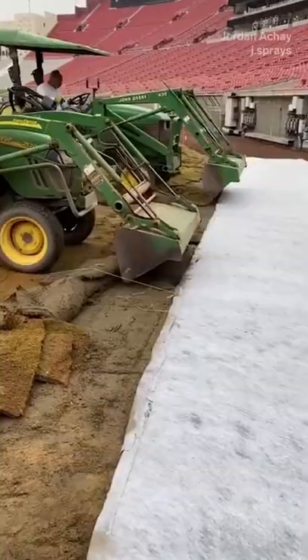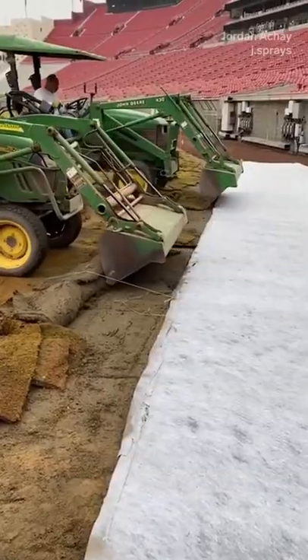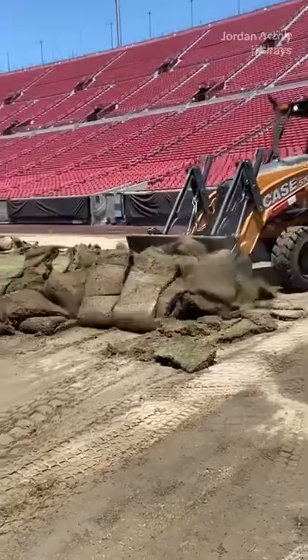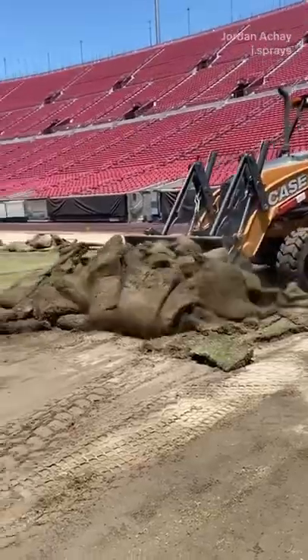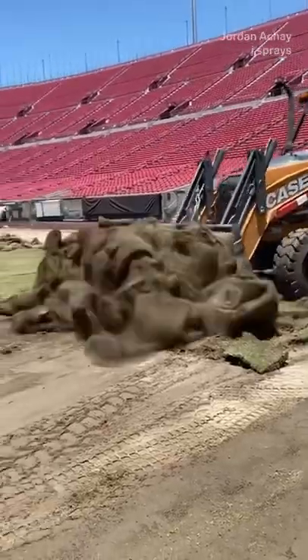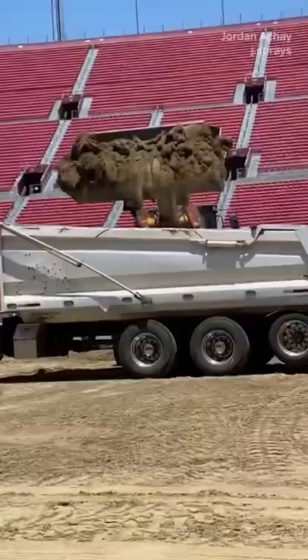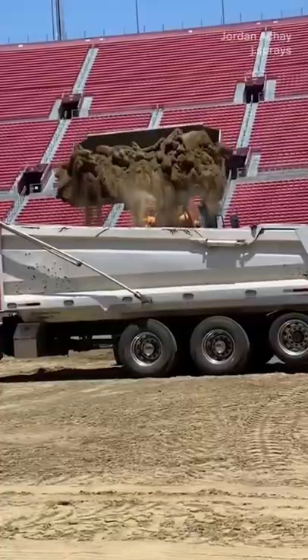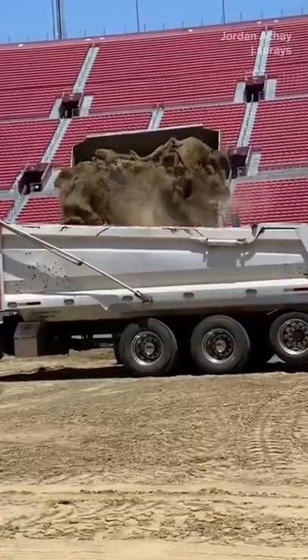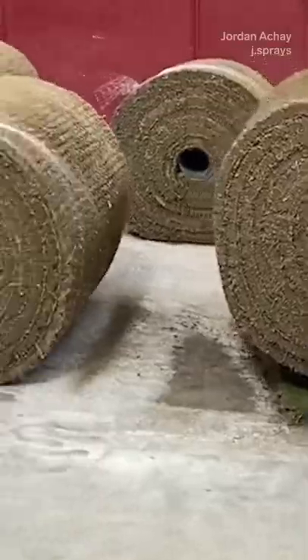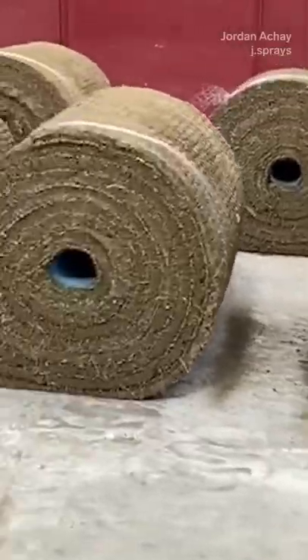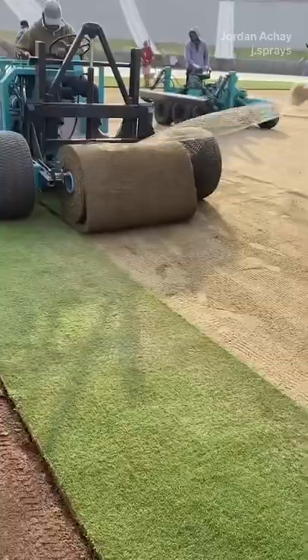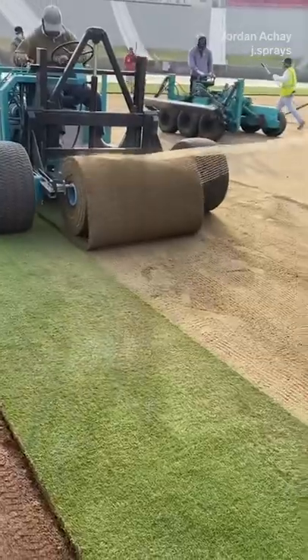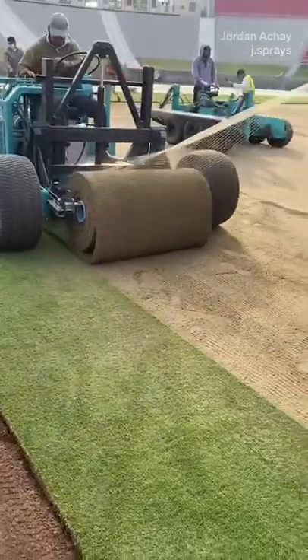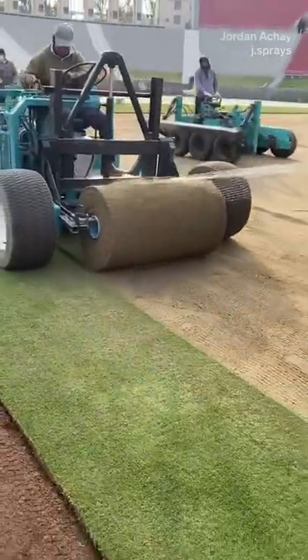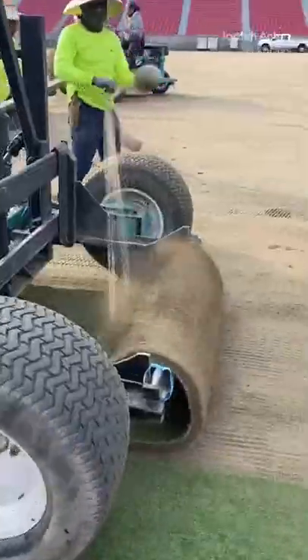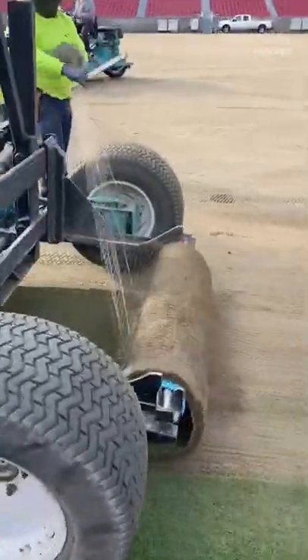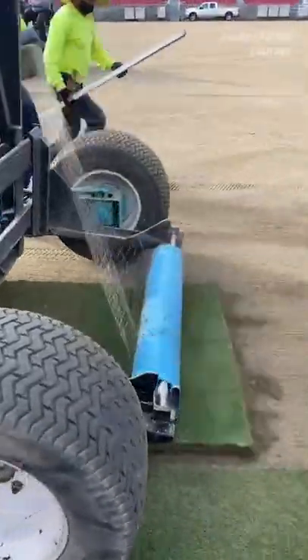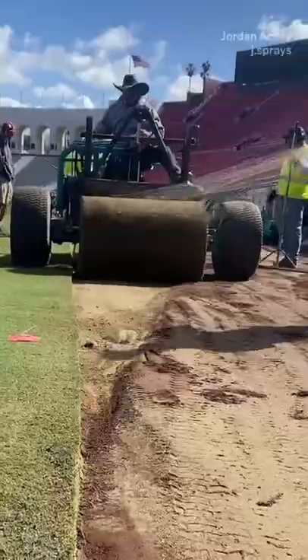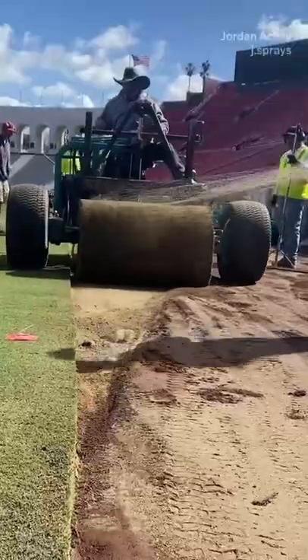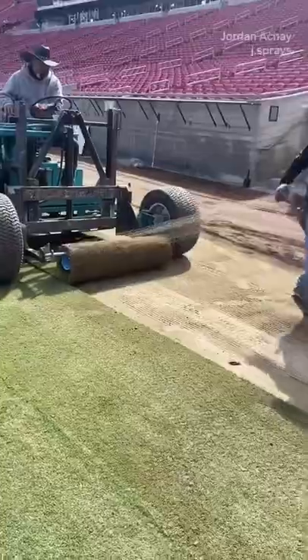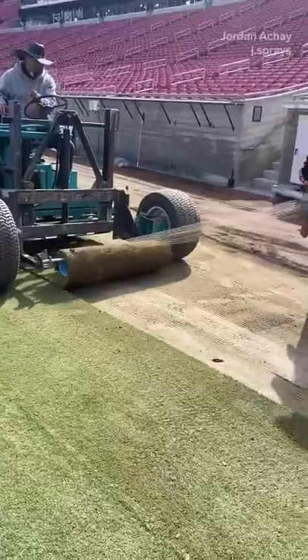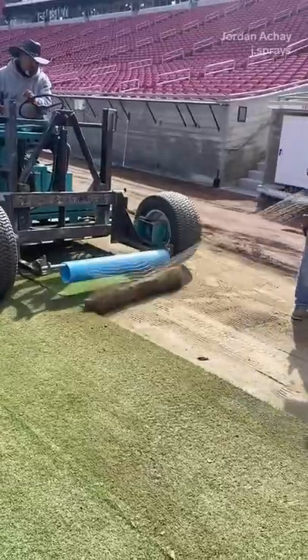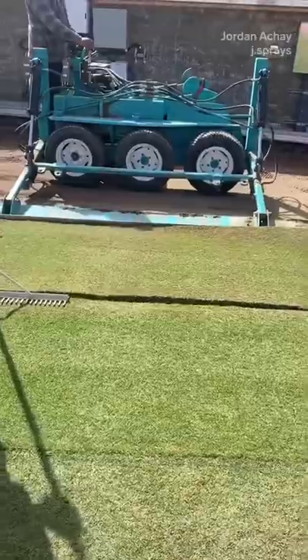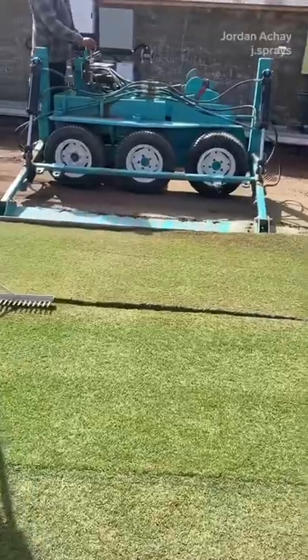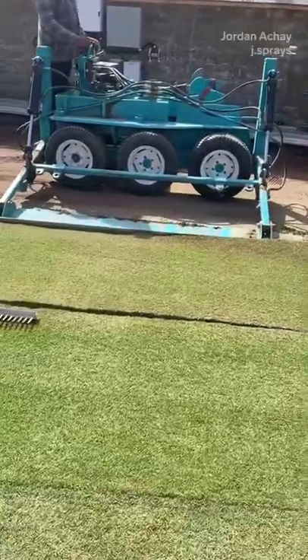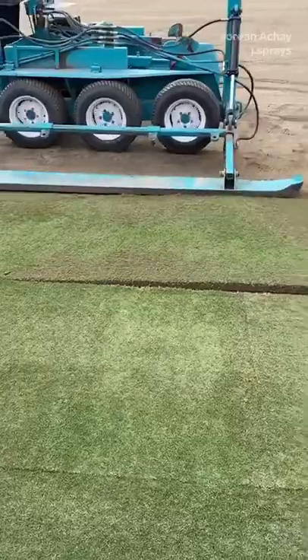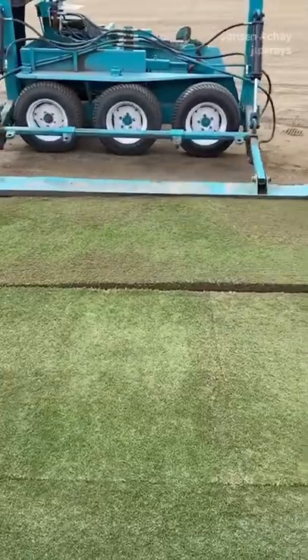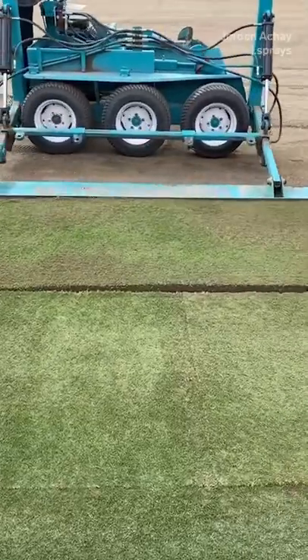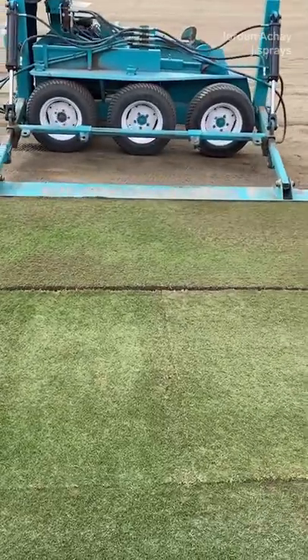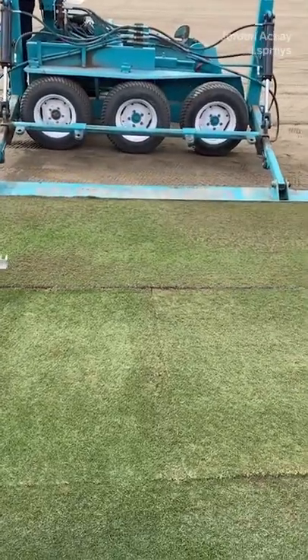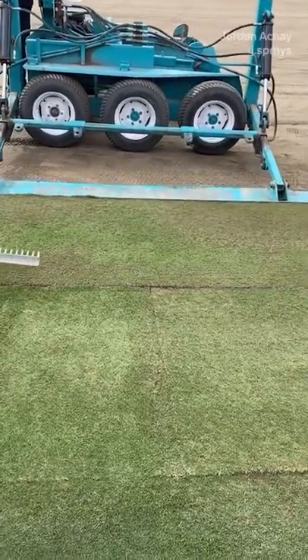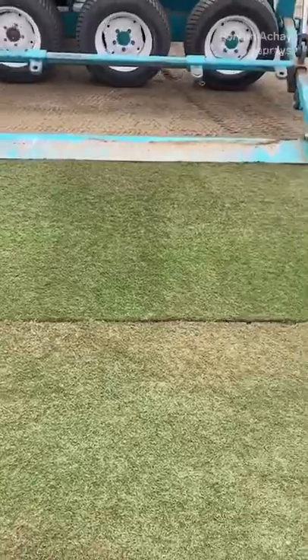You use a tractor — you can pick it up and just throw it out. What you'll see here is sod being rolled out. The machine that comes after it is called the Sidewinder. It pushes the sod together to make sure it's nice and flush.